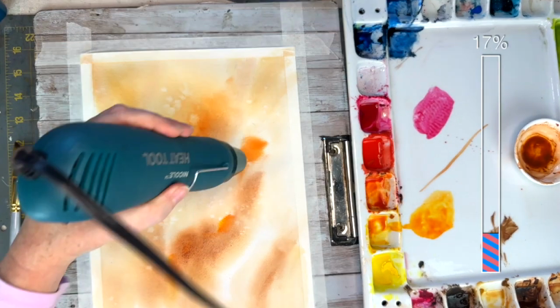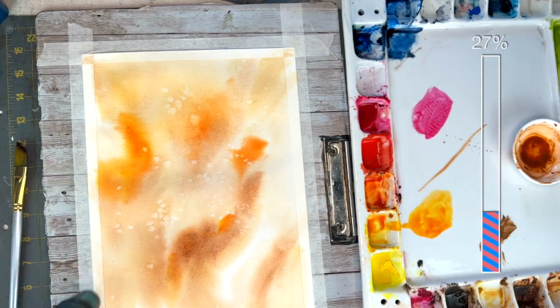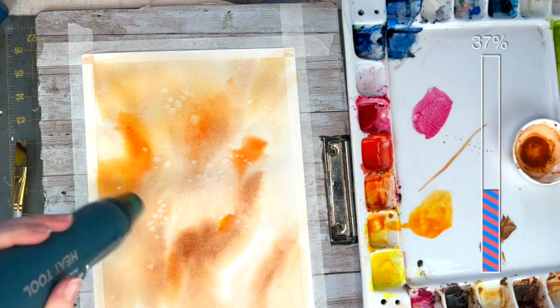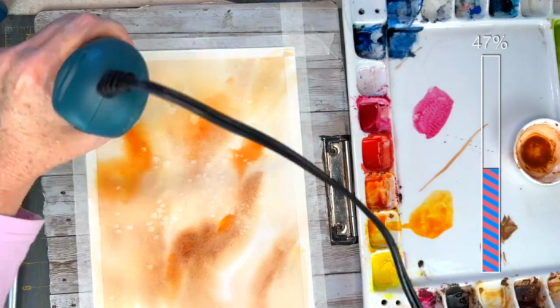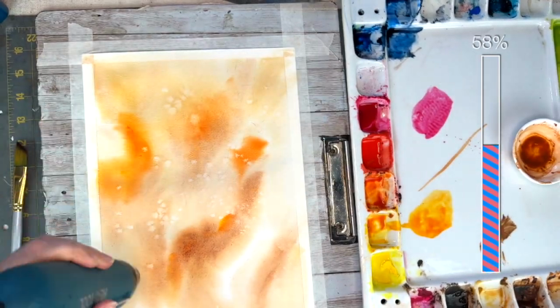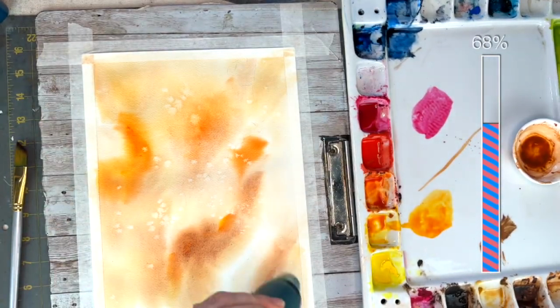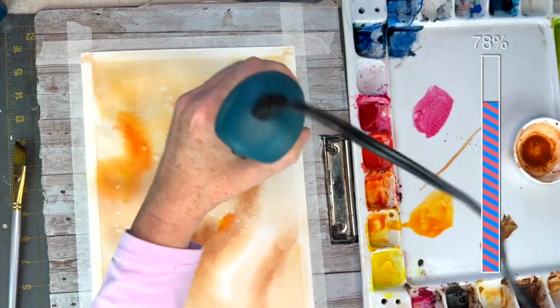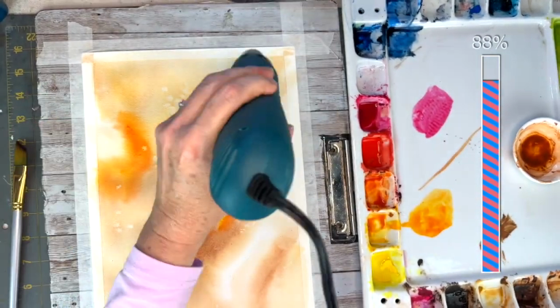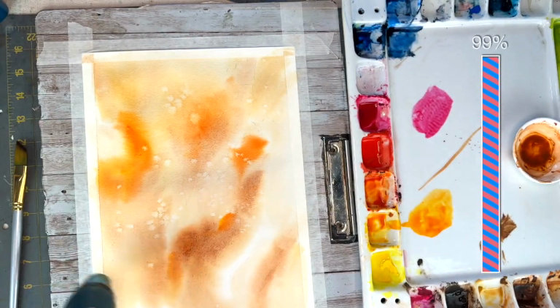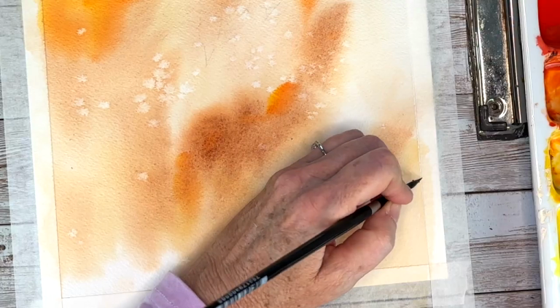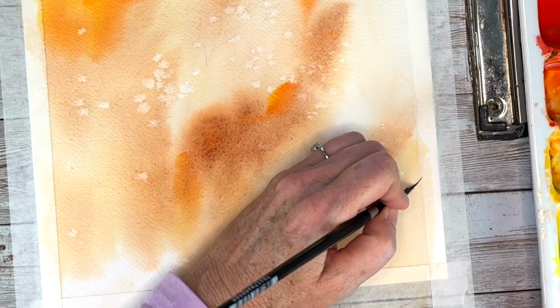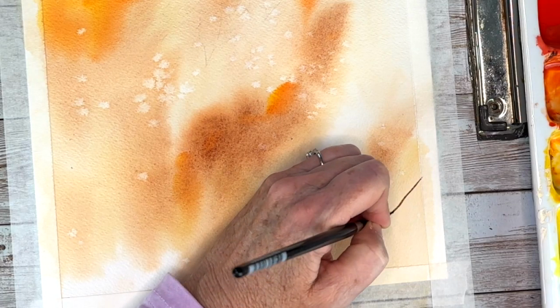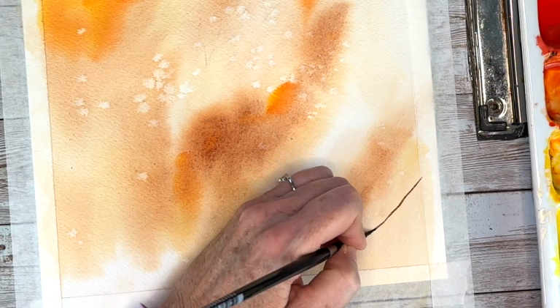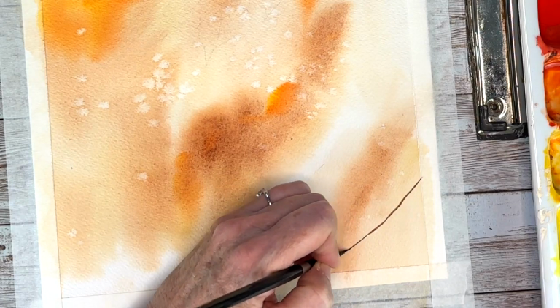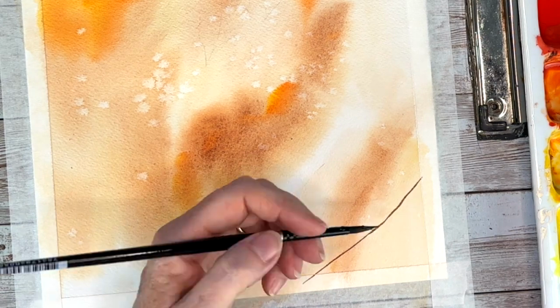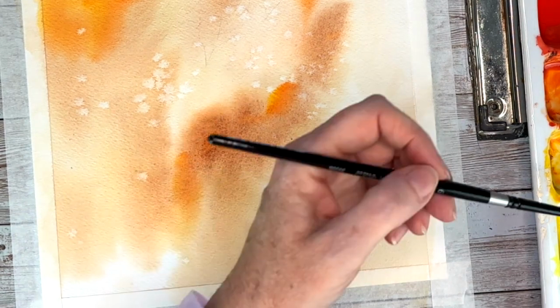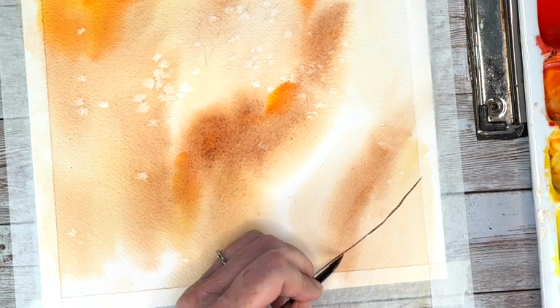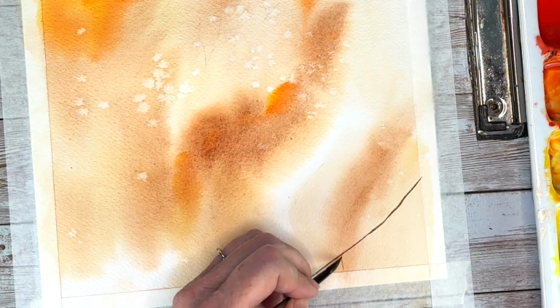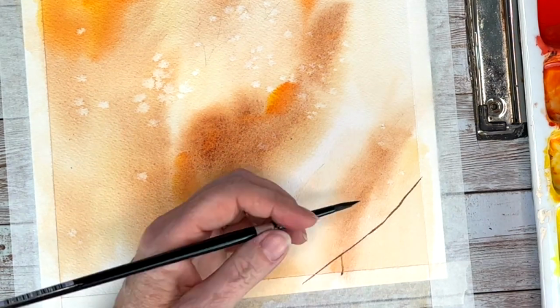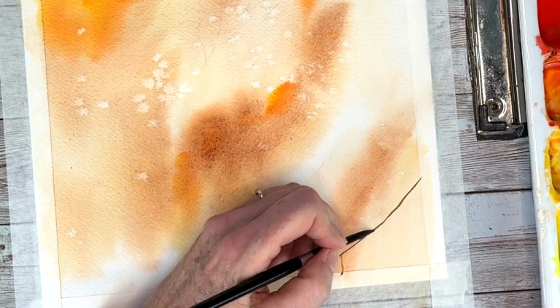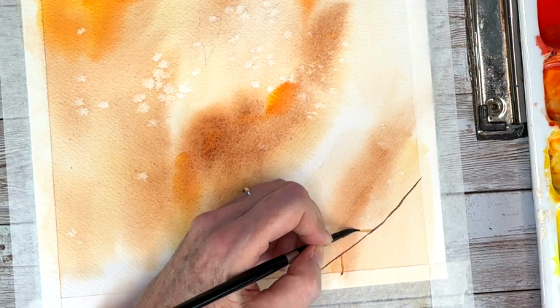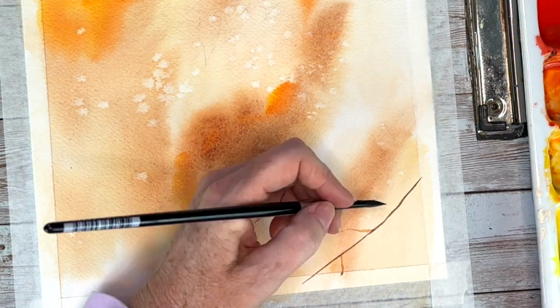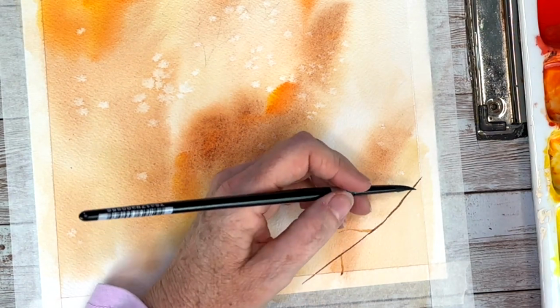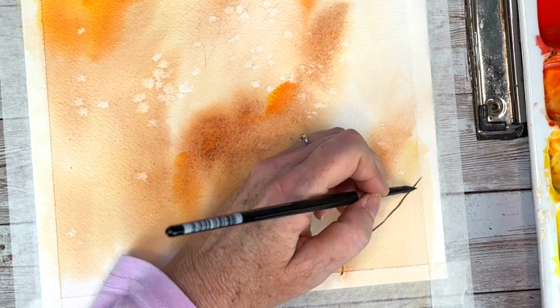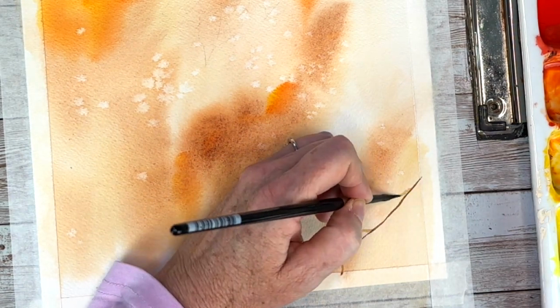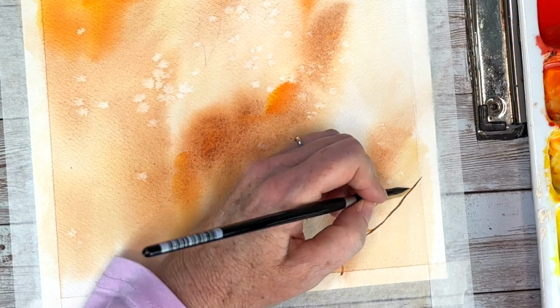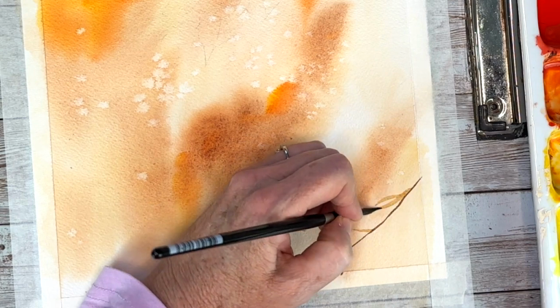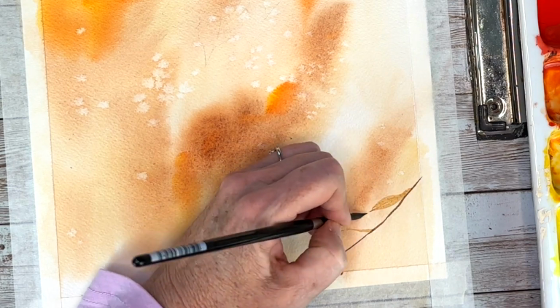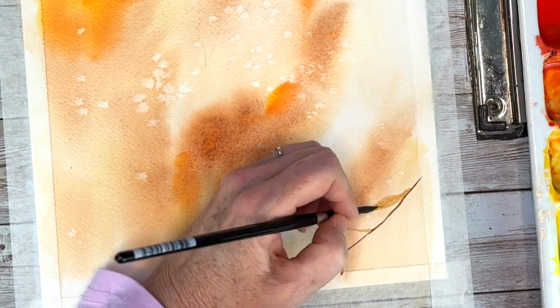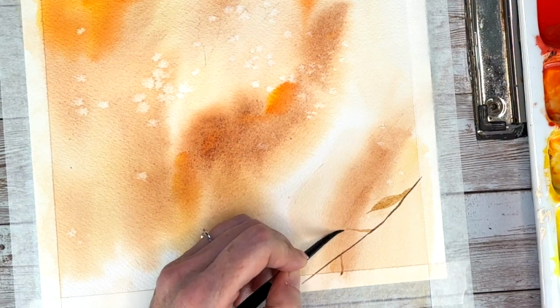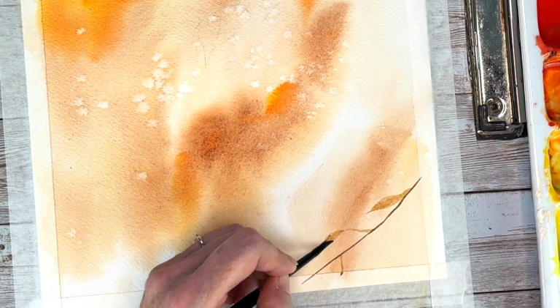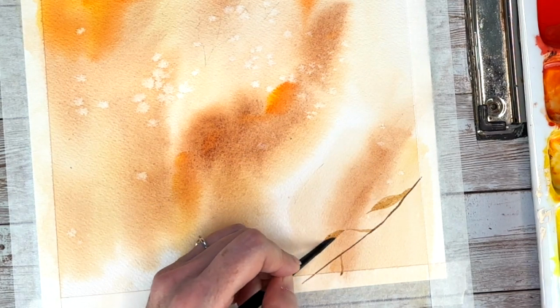You're going to let your paper dry completely before we start on the branches or leaves, or you can assist the drying process like I am. I'm starting with adding leaves to the bottom of the paper and I'm using the same colors - some browns and ochres, burnt sienna and sepia.